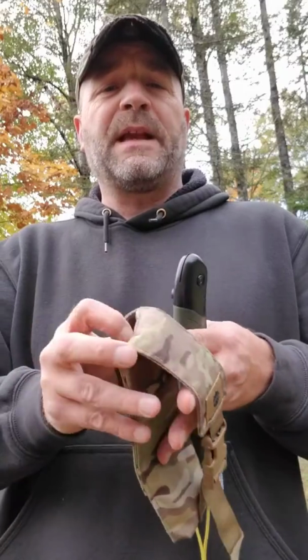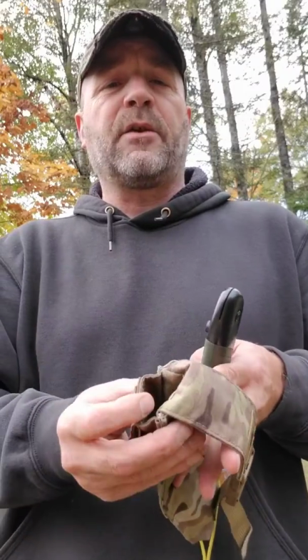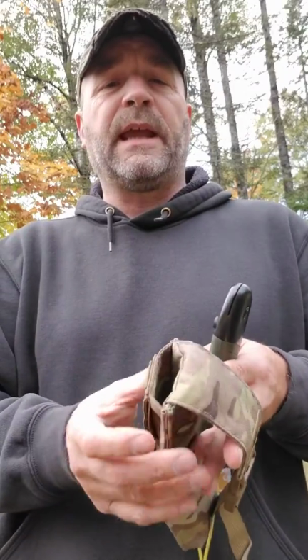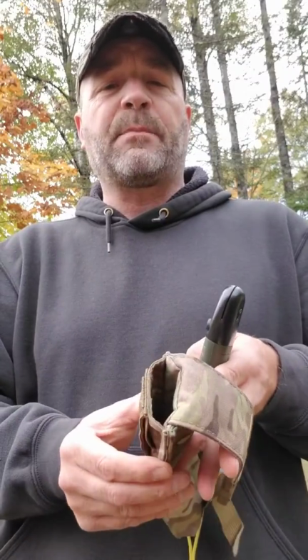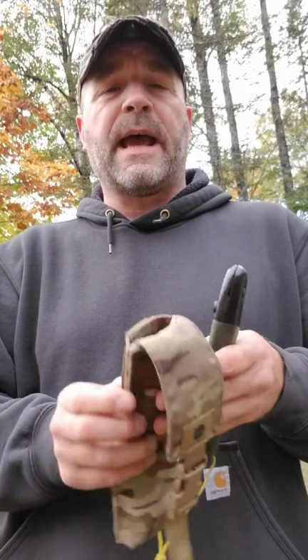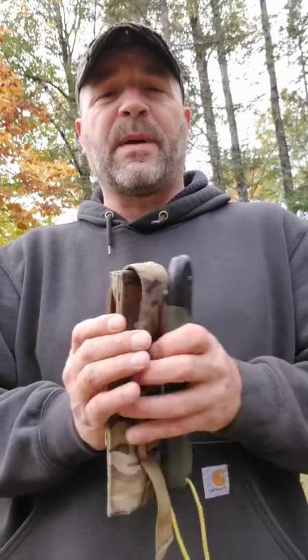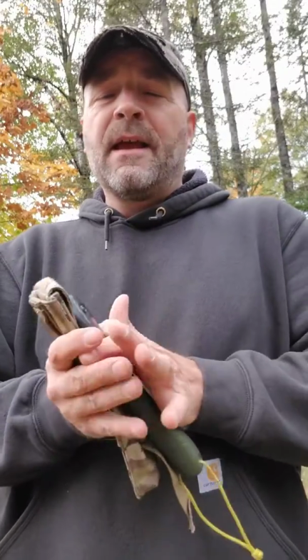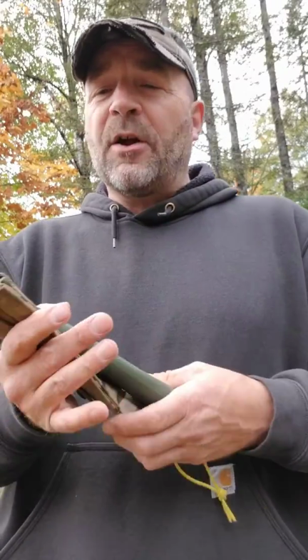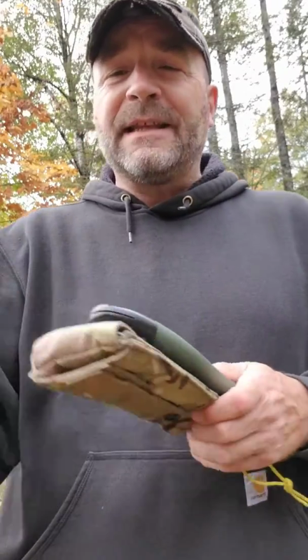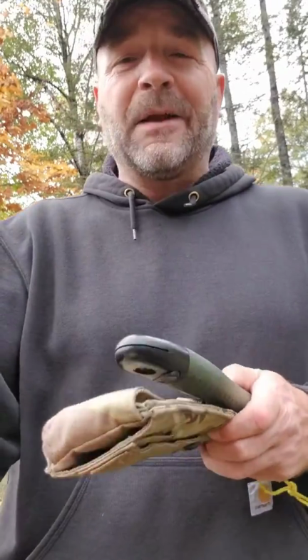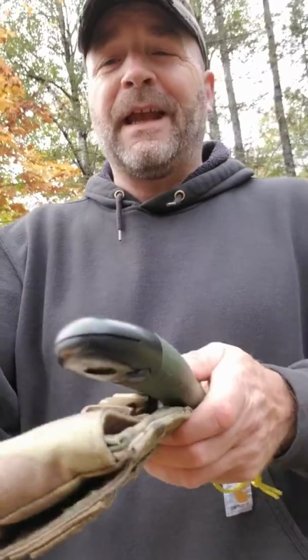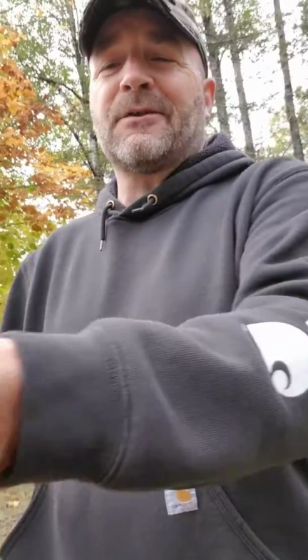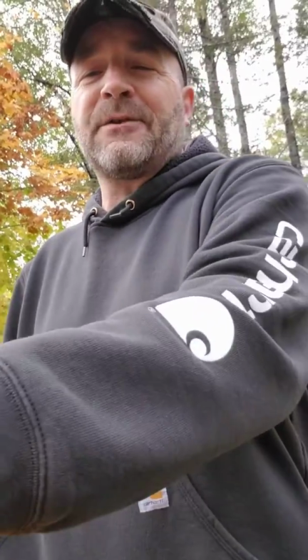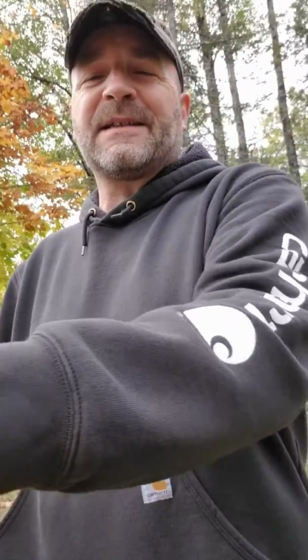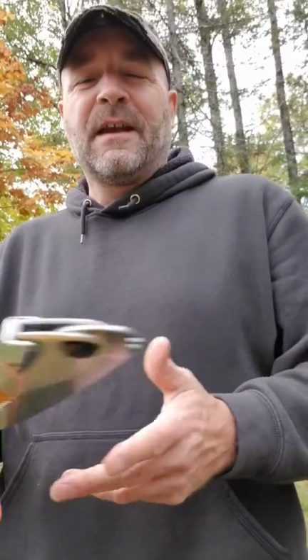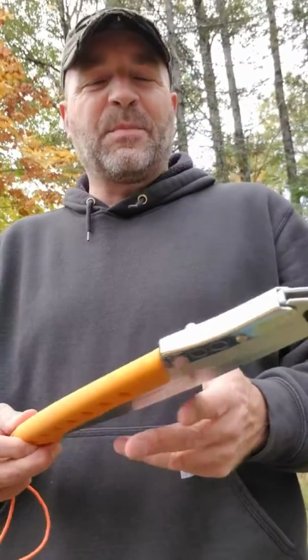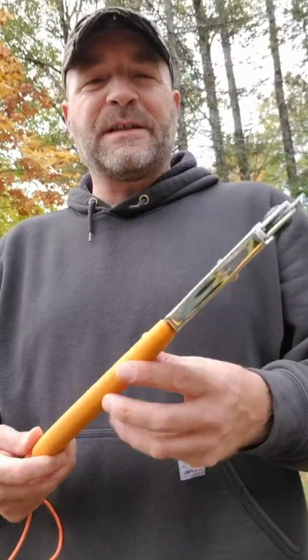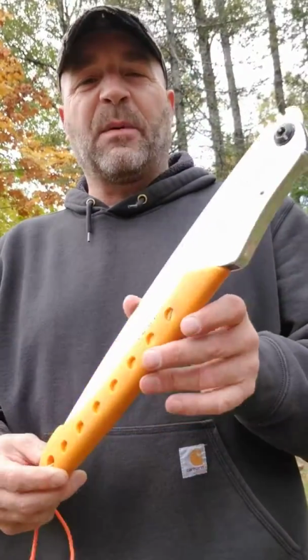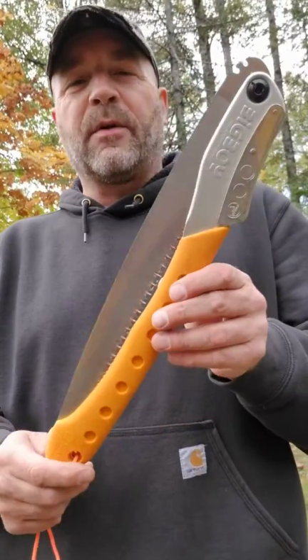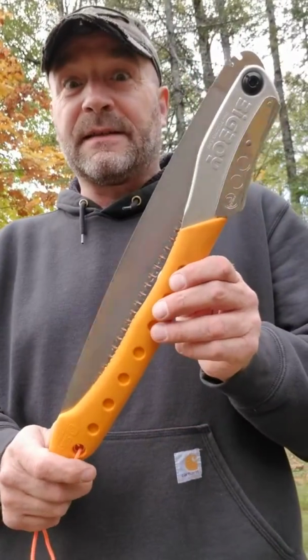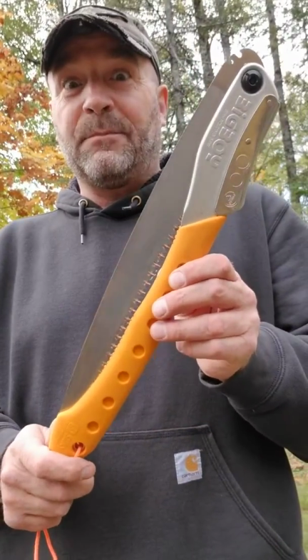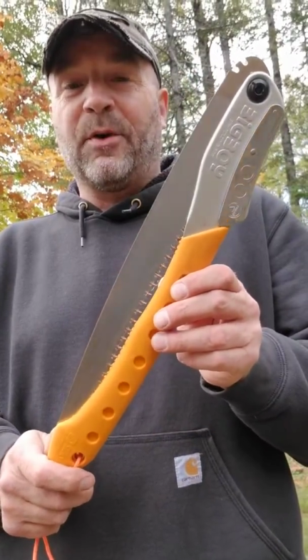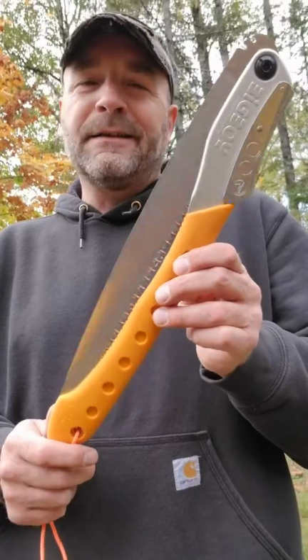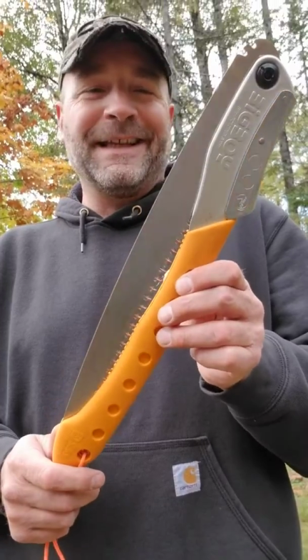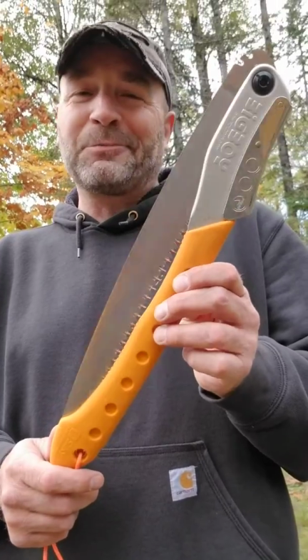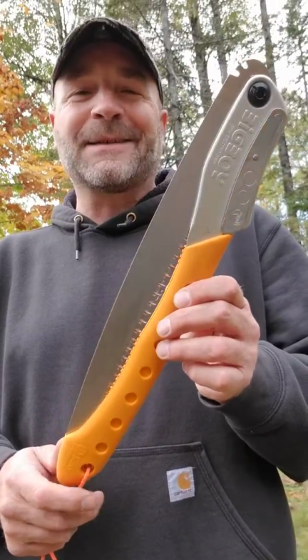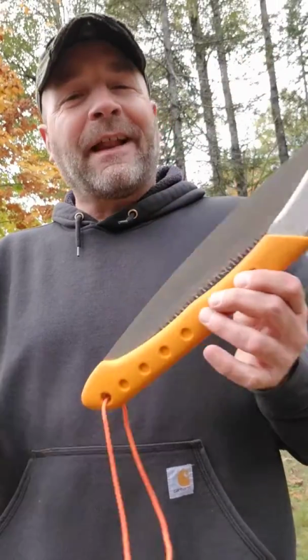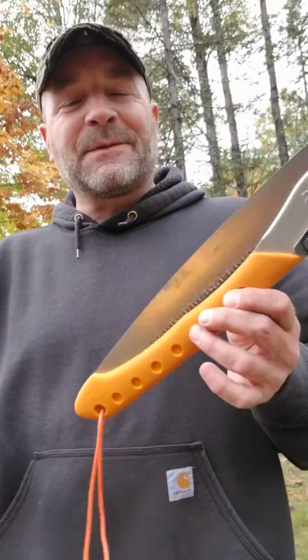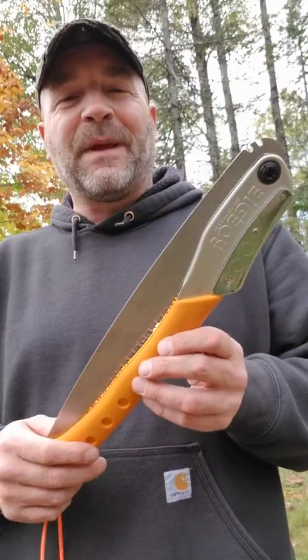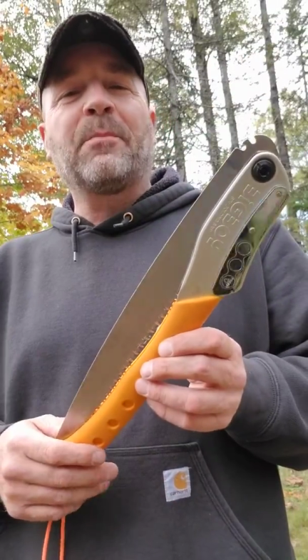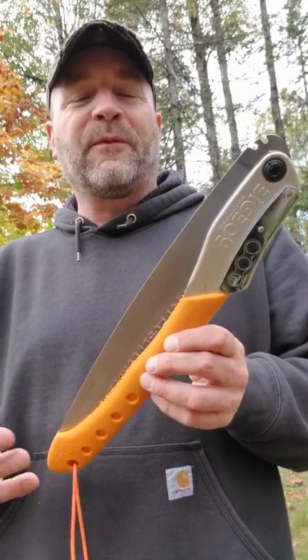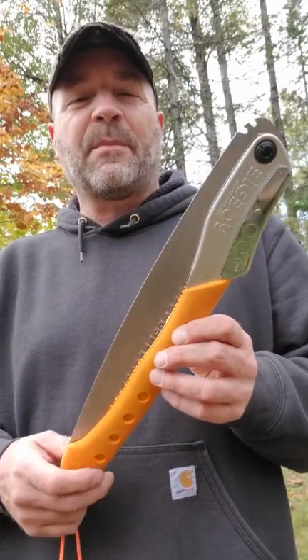I wanted to make more than just a folding saw pouch, so we made it so you could put a camp axe in the back. We started making and selling these, and some customers would reach out and say, 'But Mark, what about the Silky Big Boy?' — which is a pretty awesome saw — and so we started making the Big Boy folding saw pouch.